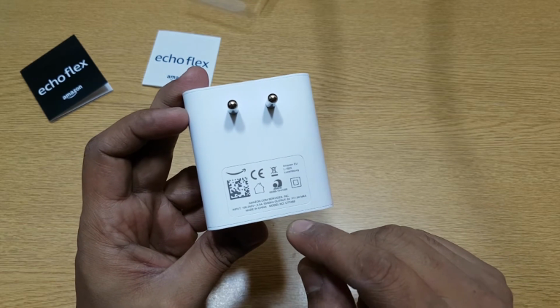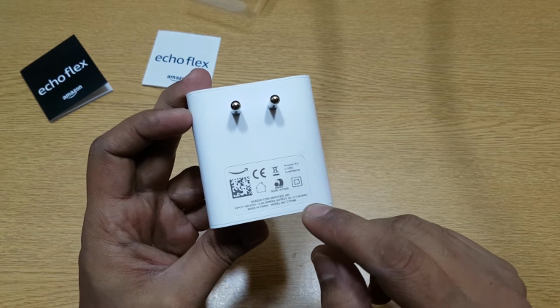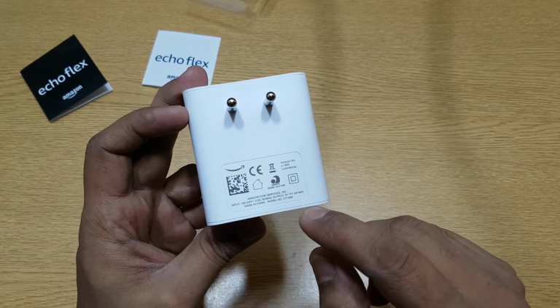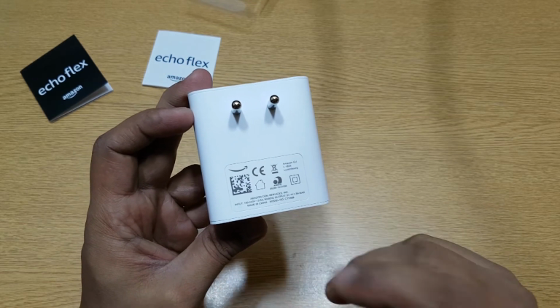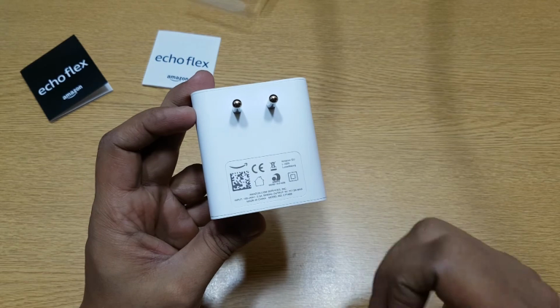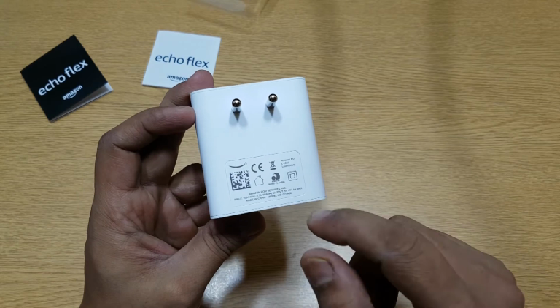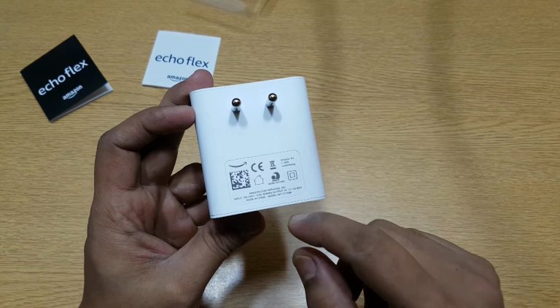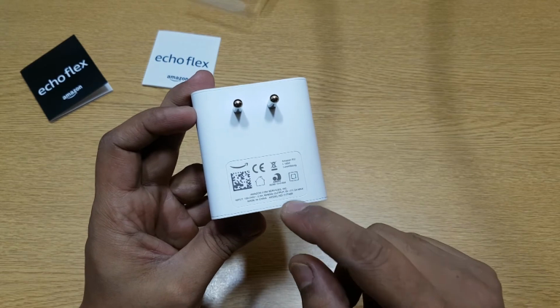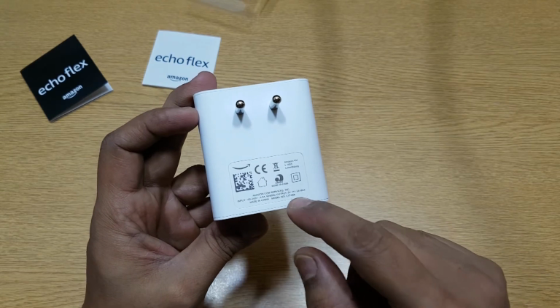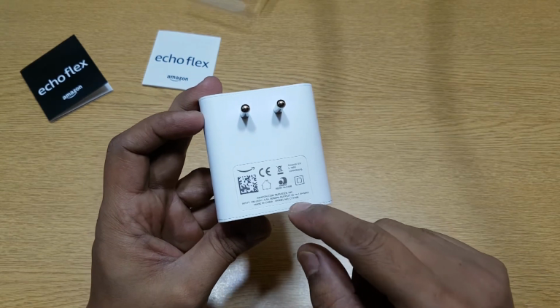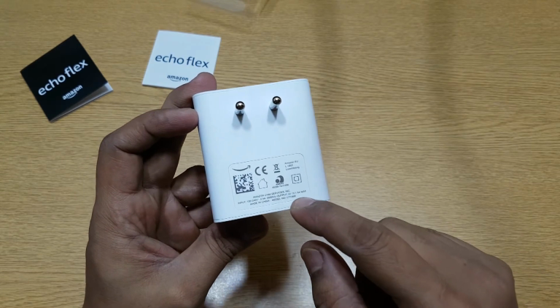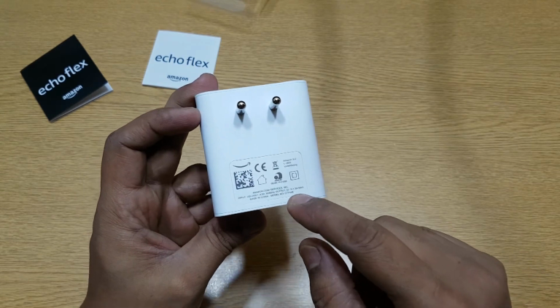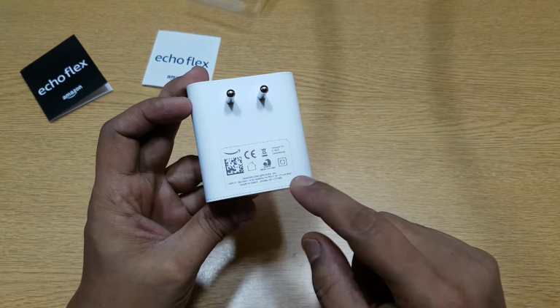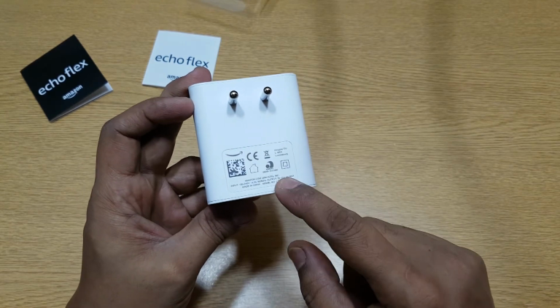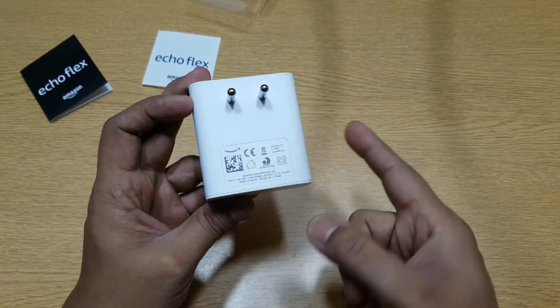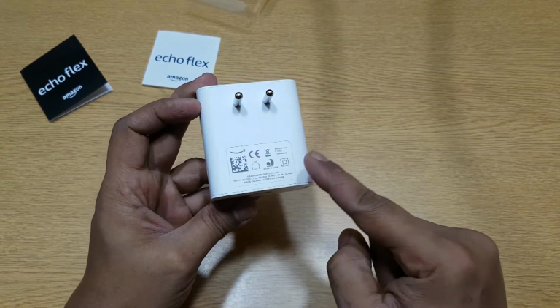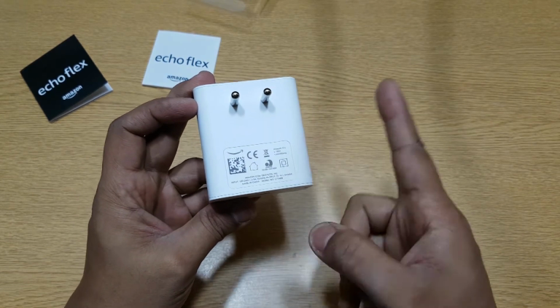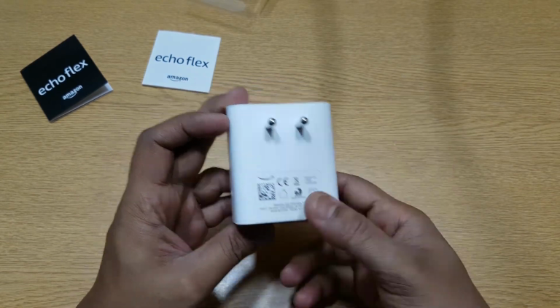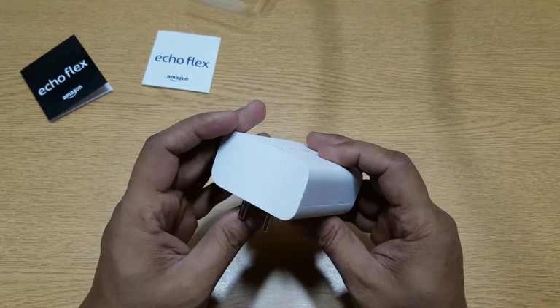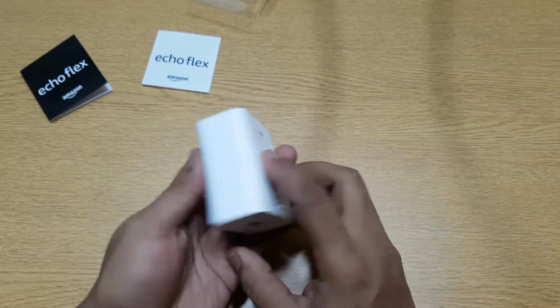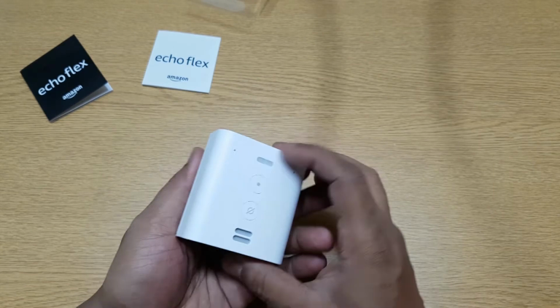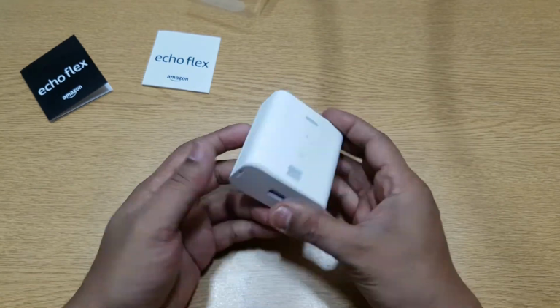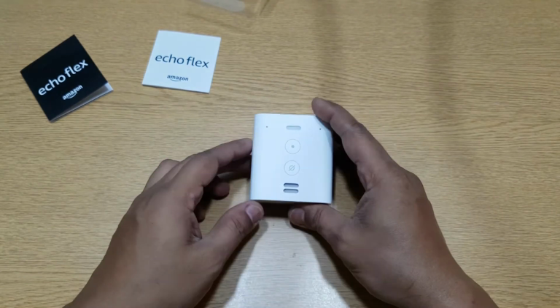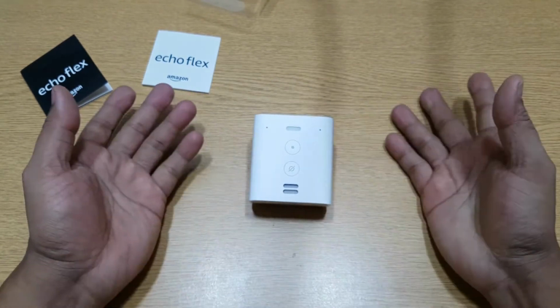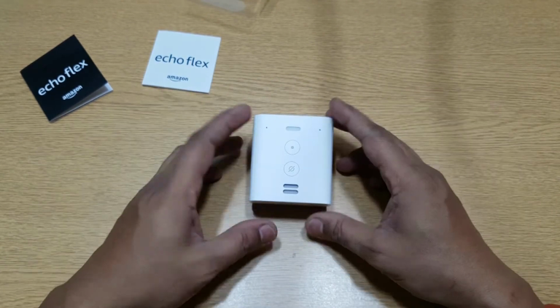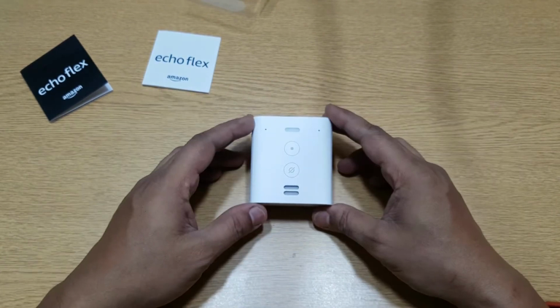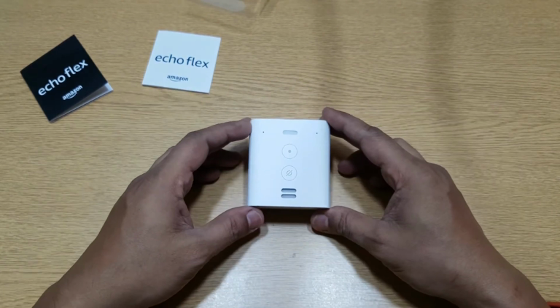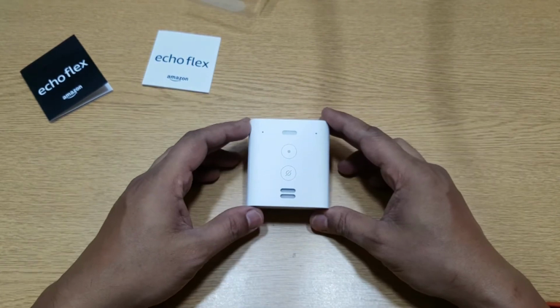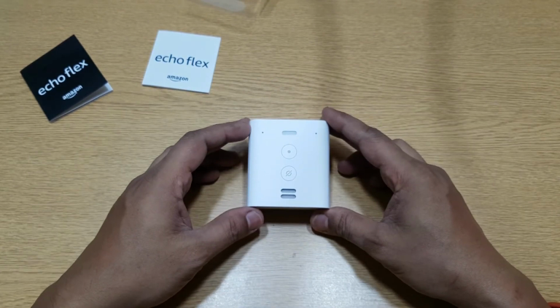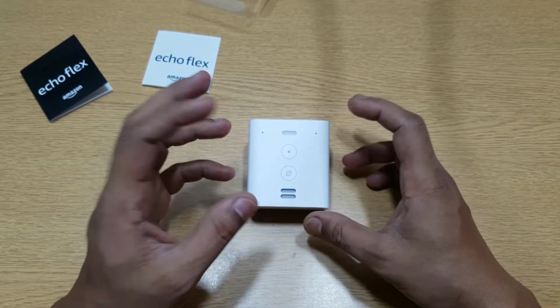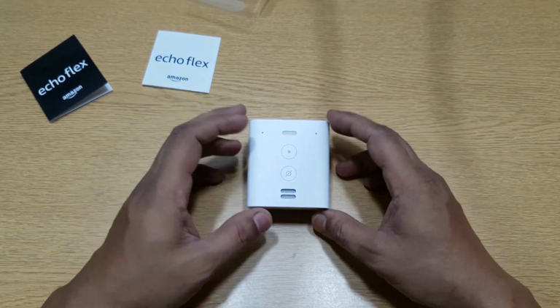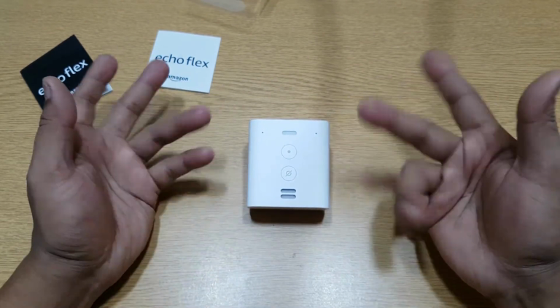So the power consumption on this will be much less than the other Echo devices. Let's go ahead and test it, see what we can actually do with this, and then we'll talk about the rest of the stuff.